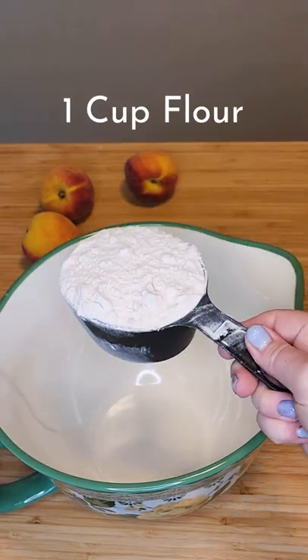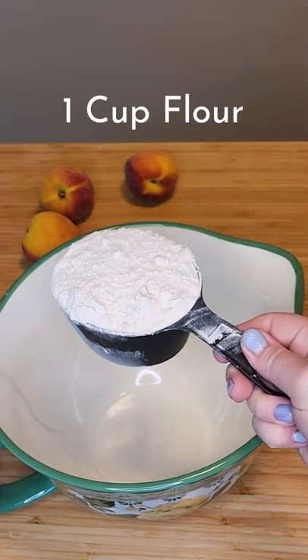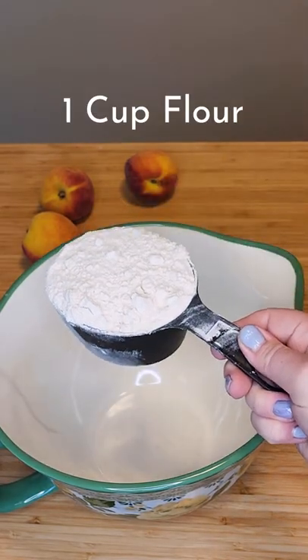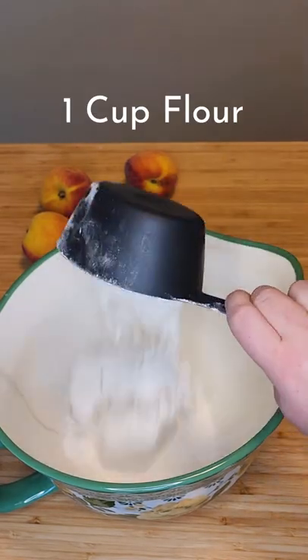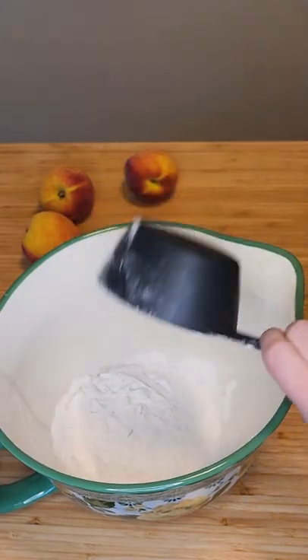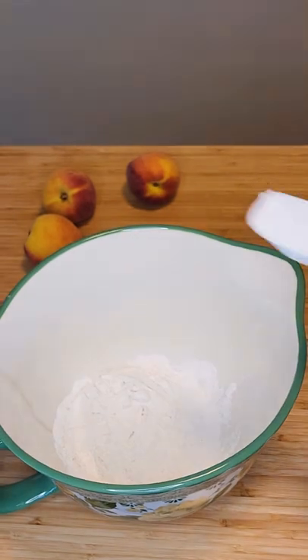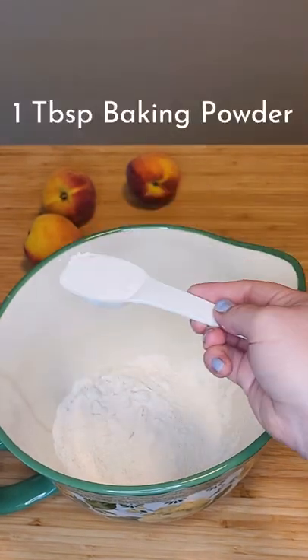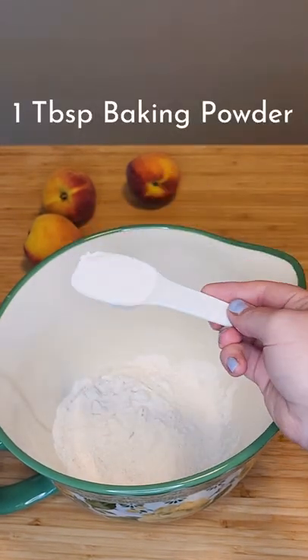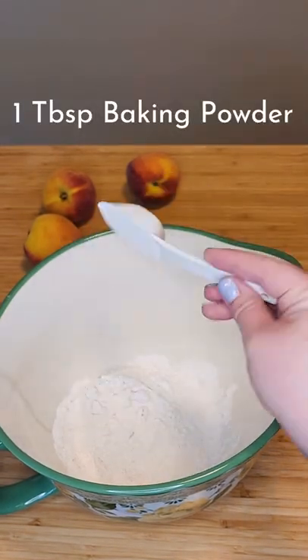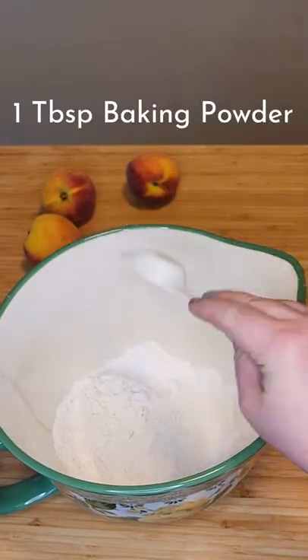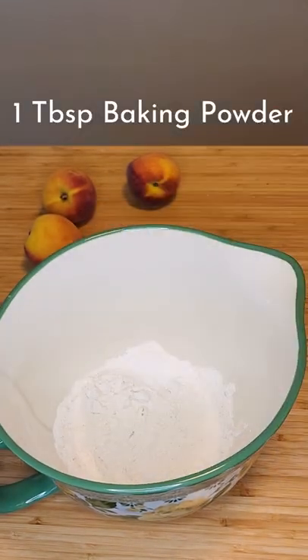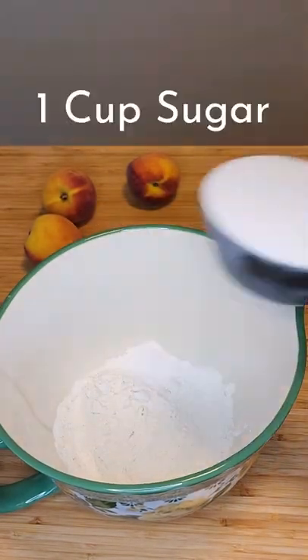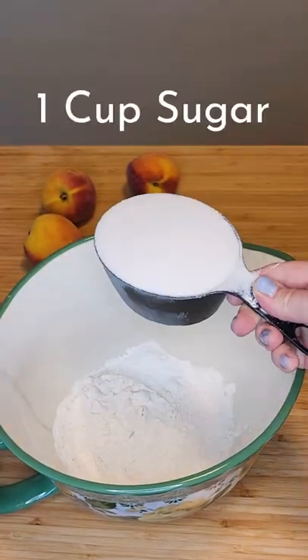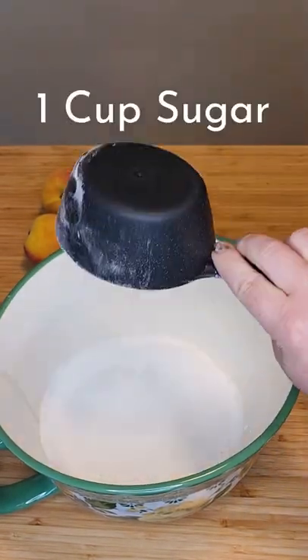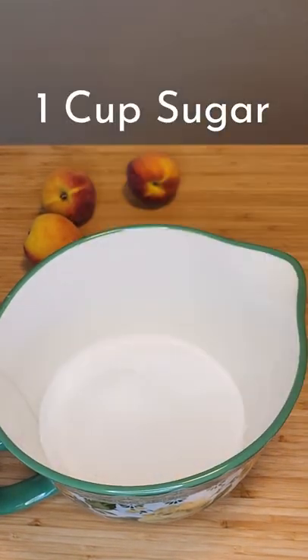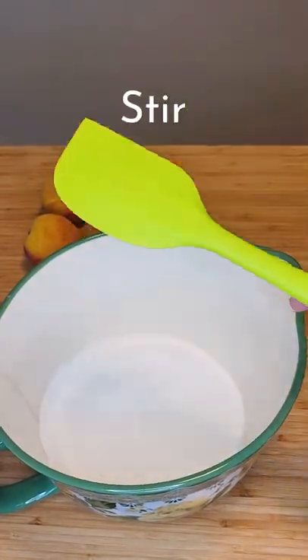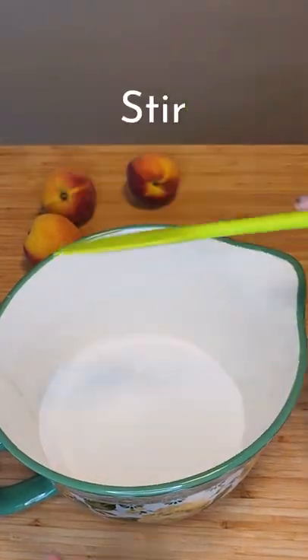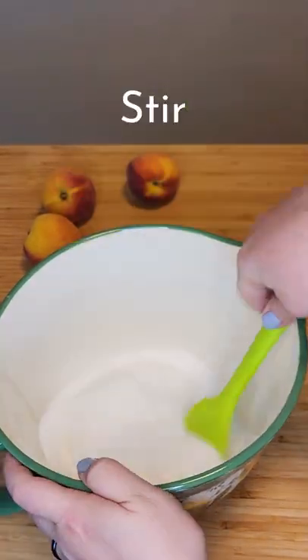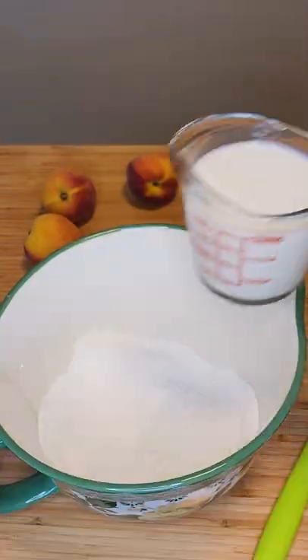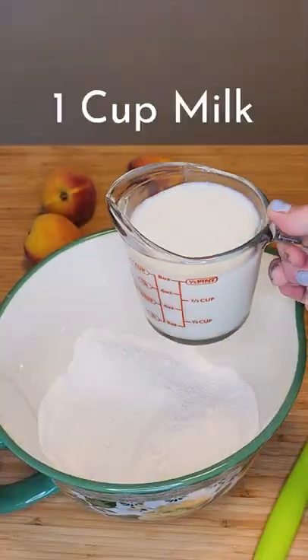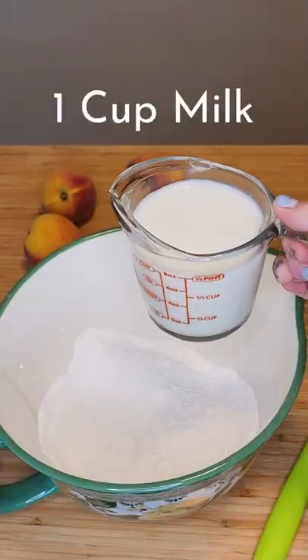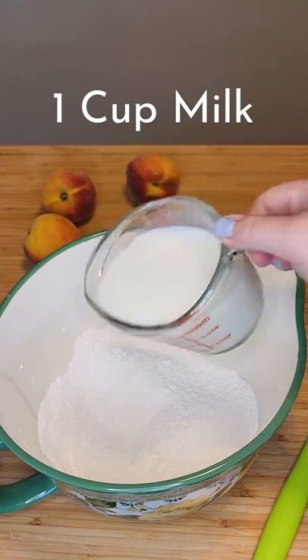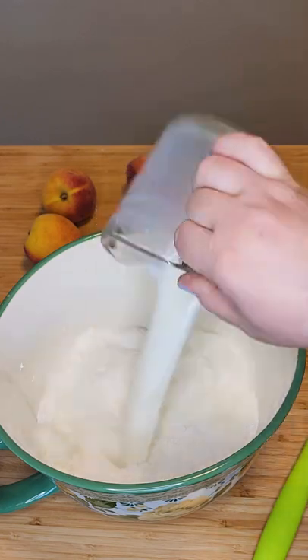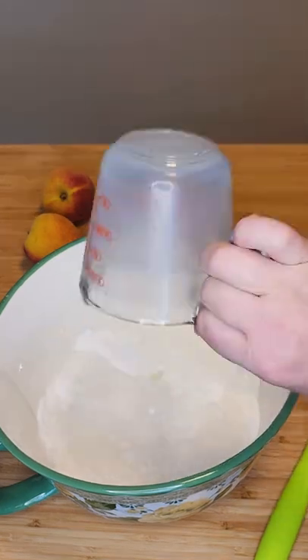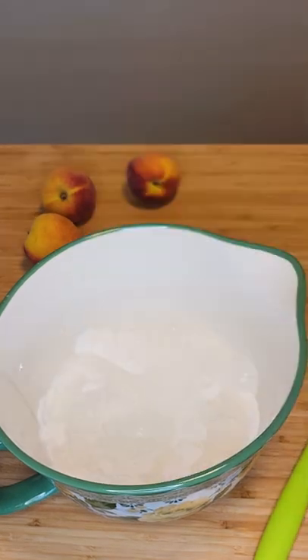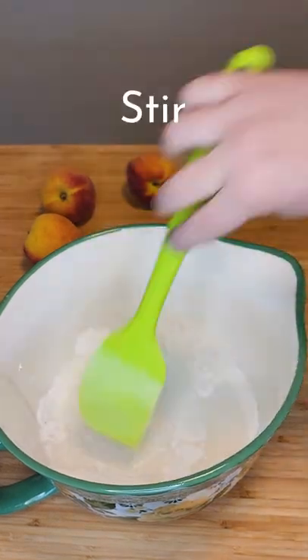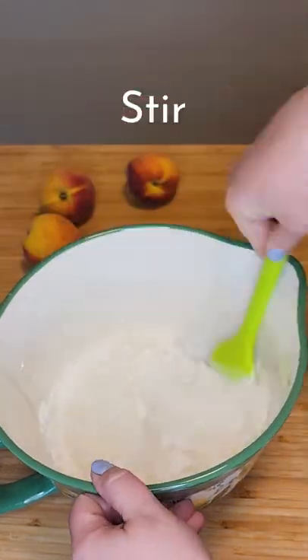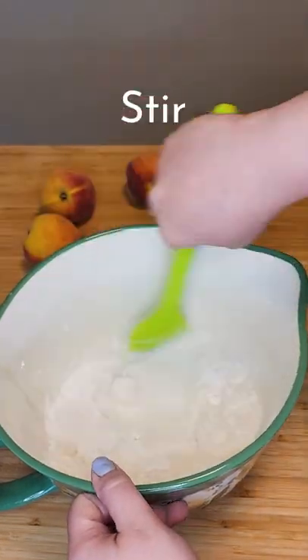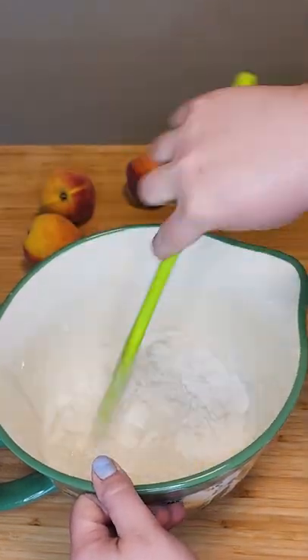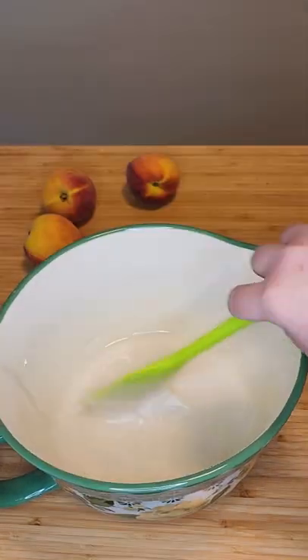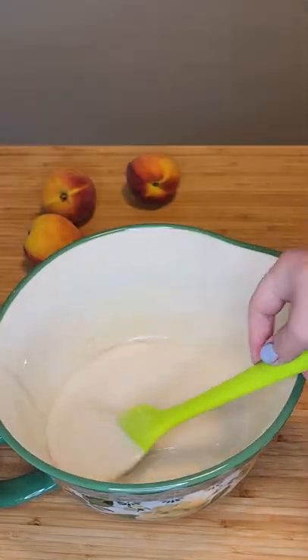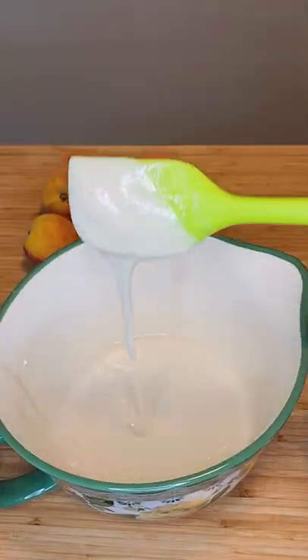Take one cup of flour and add it to a bowl, one tablespoon baking powder, one cup of sugar. Mix it all together and then add in one cup of milk. Stir it together until no clumps remain.